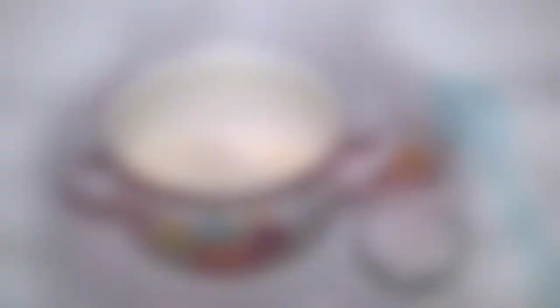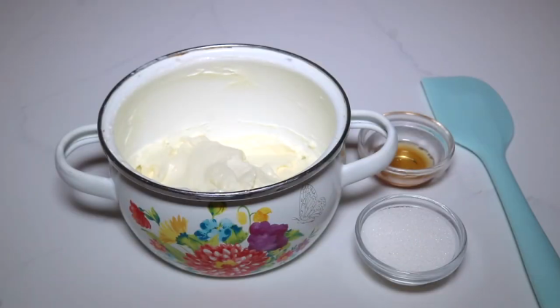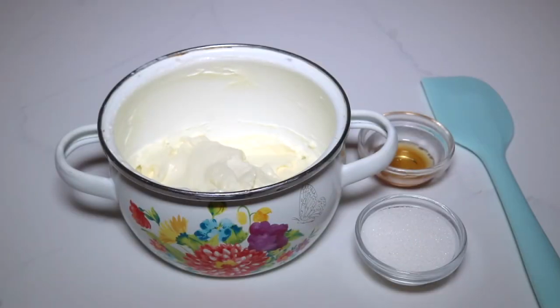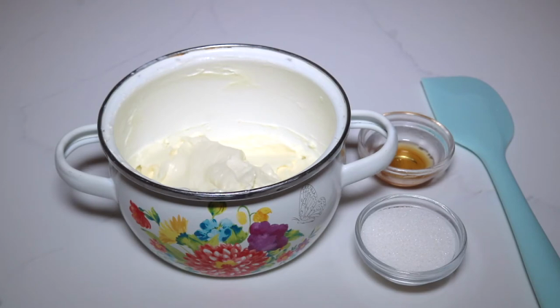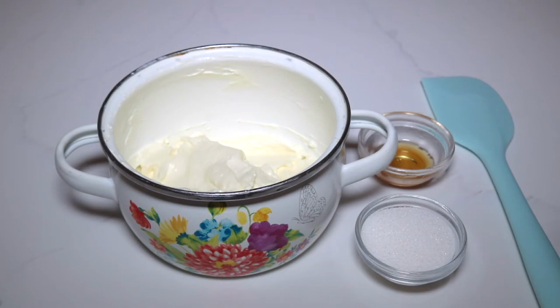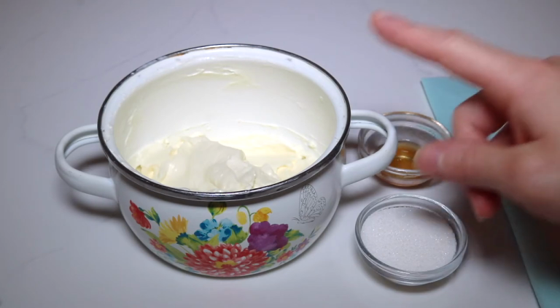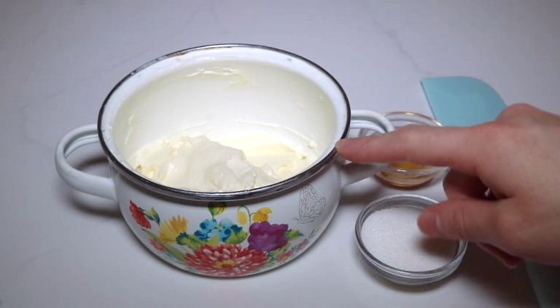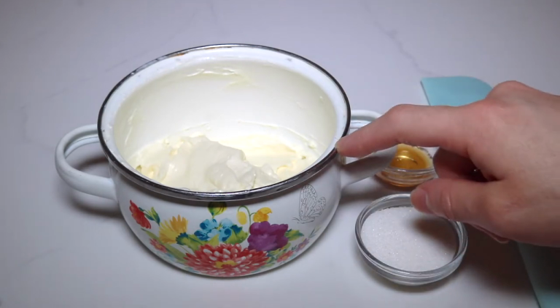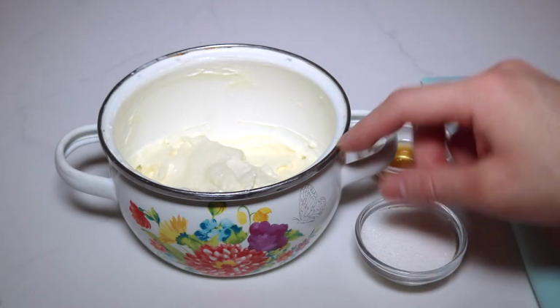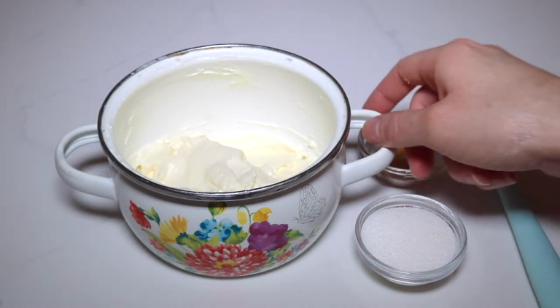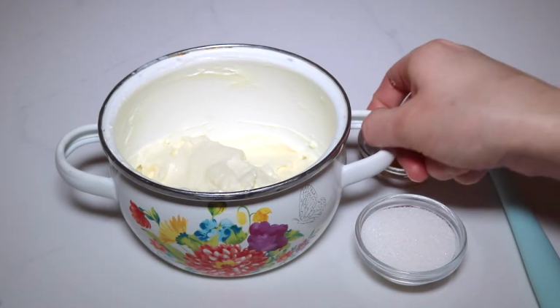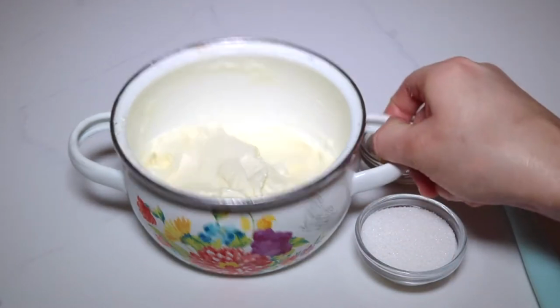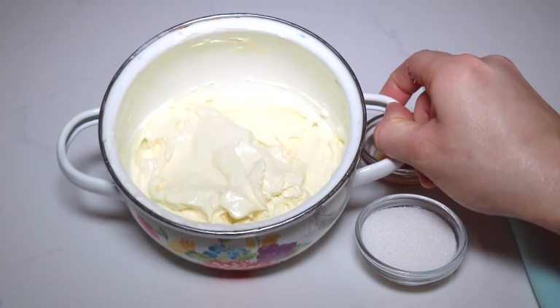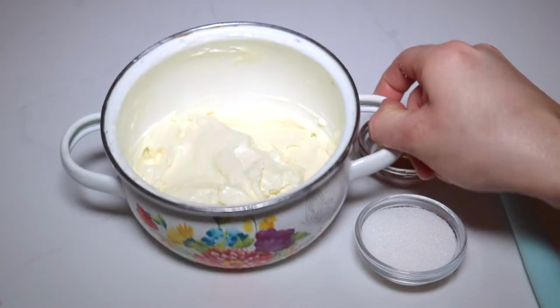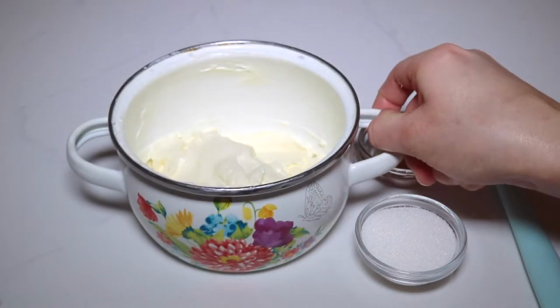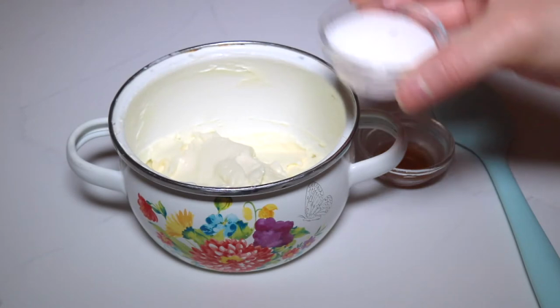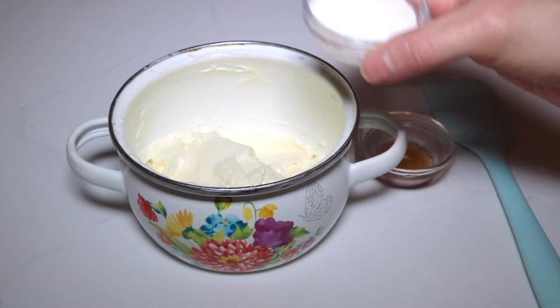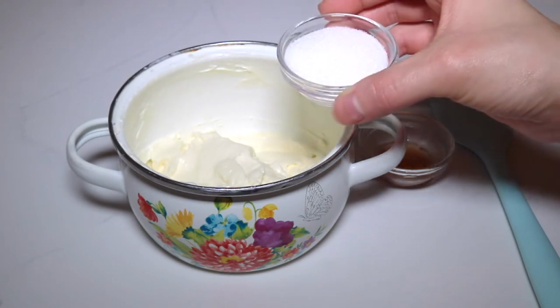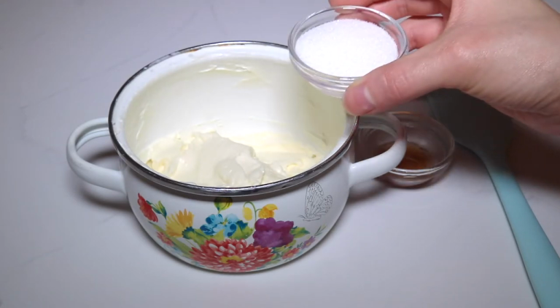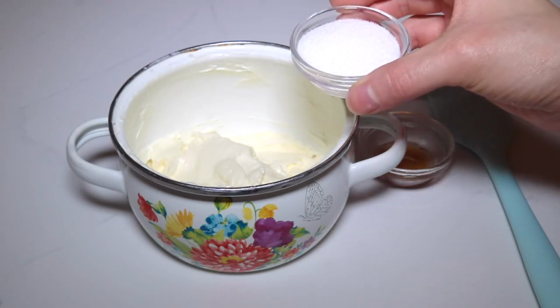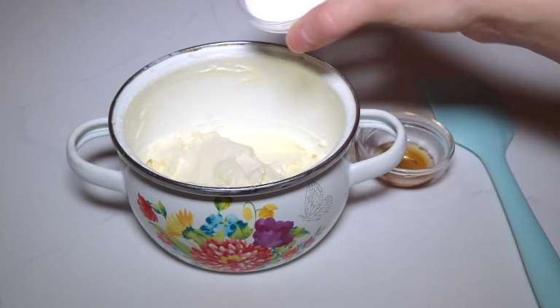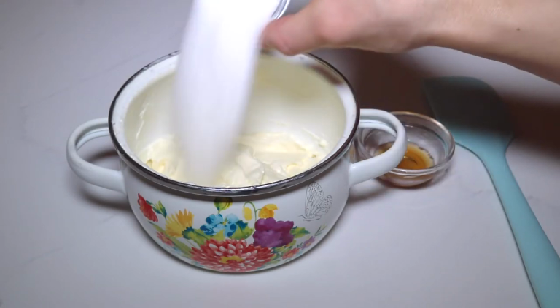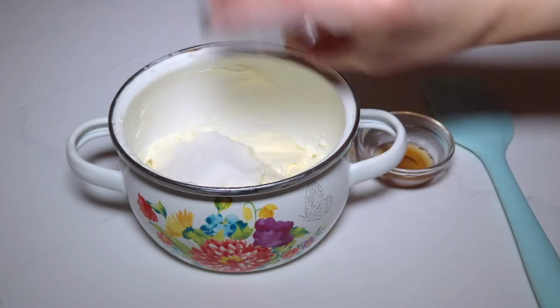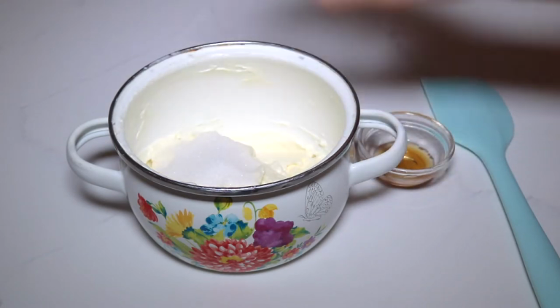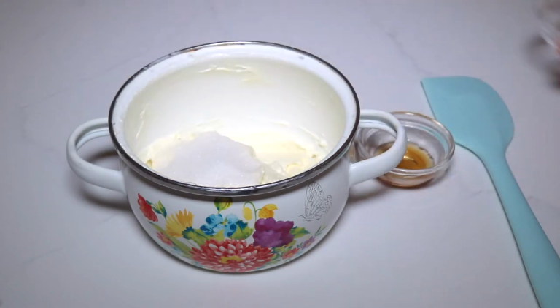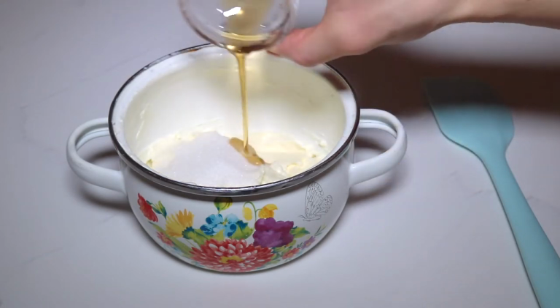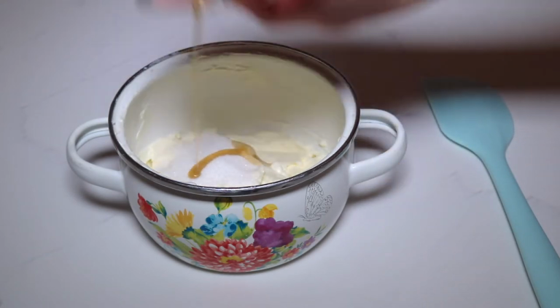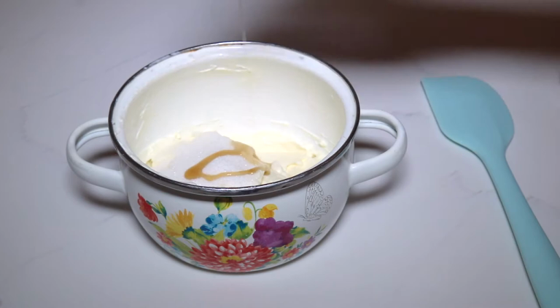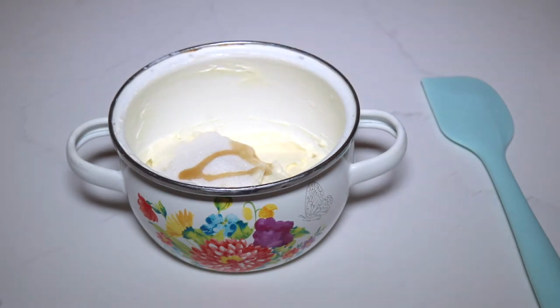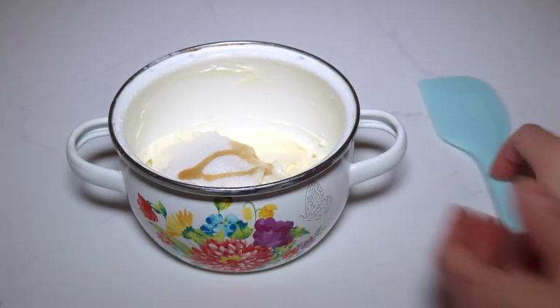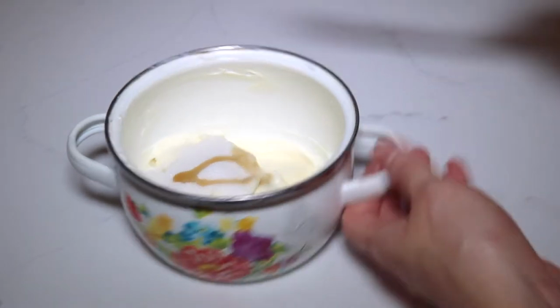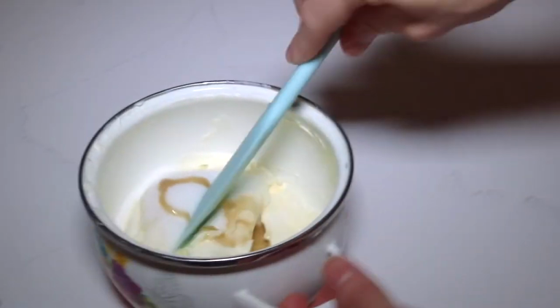Now for the cream cheese filling I have one package — eight ounces of softened cream cheese. I'm going to add three tablespoons of sugar and vanilla extract and mix this all together.